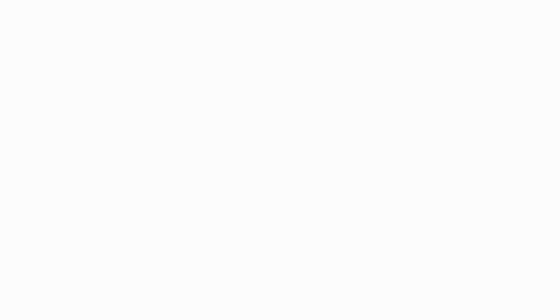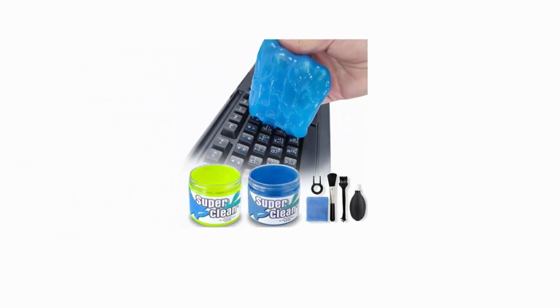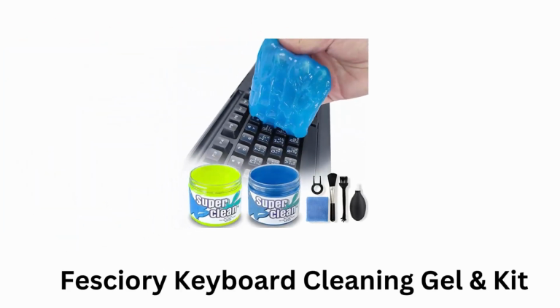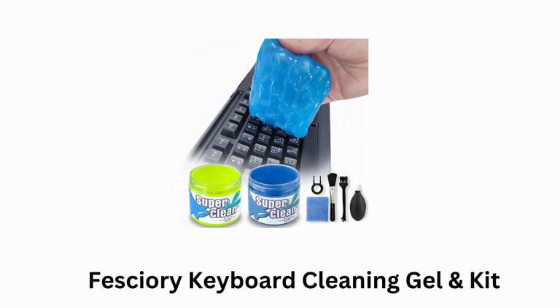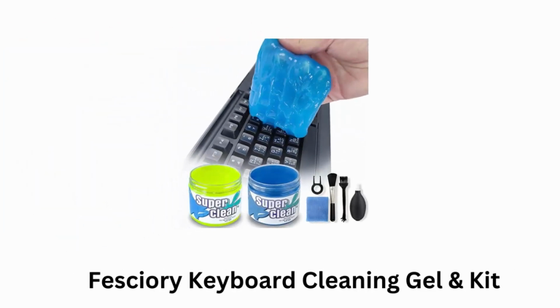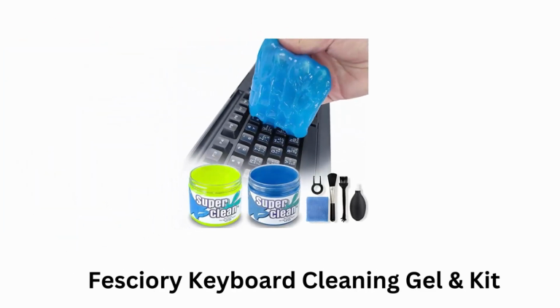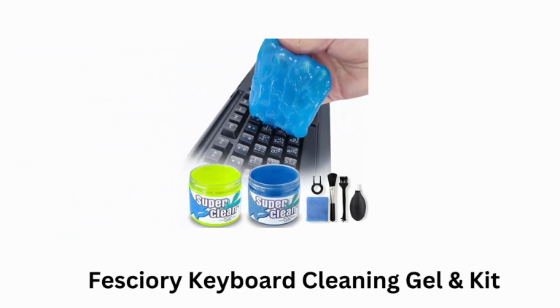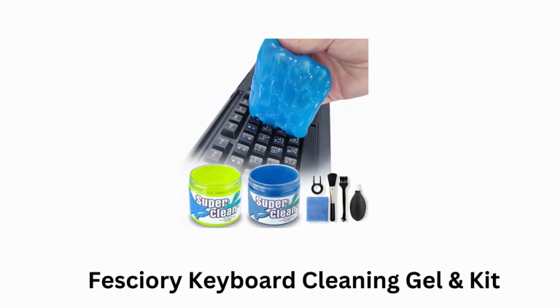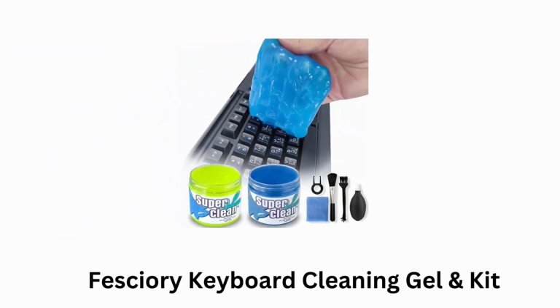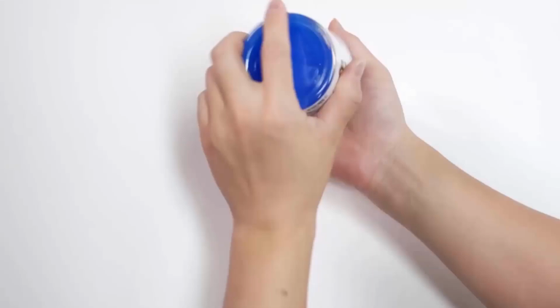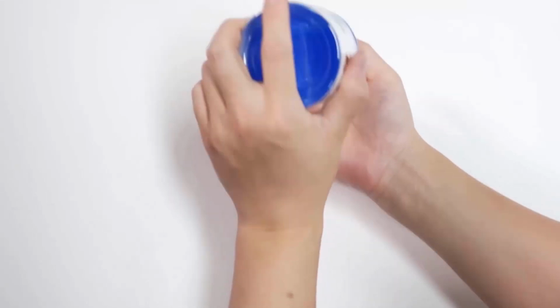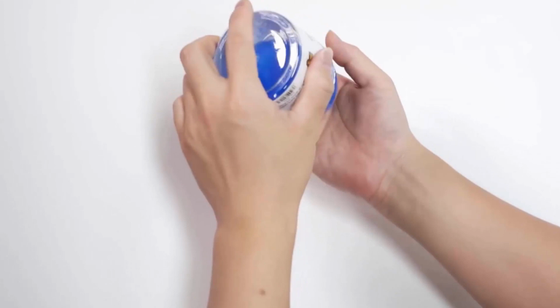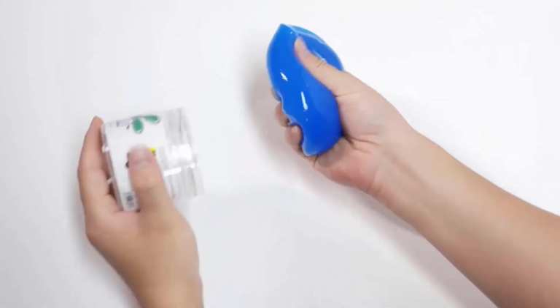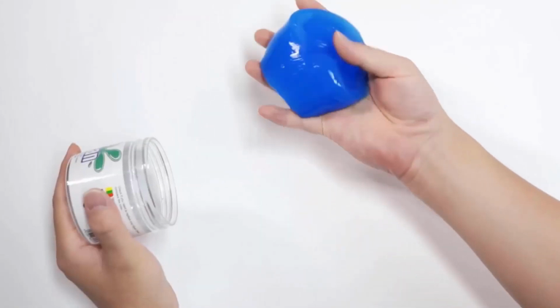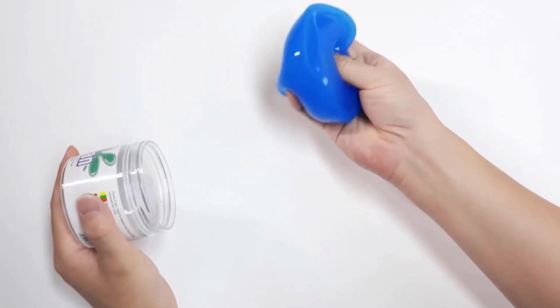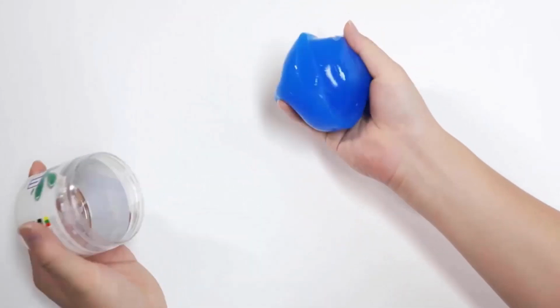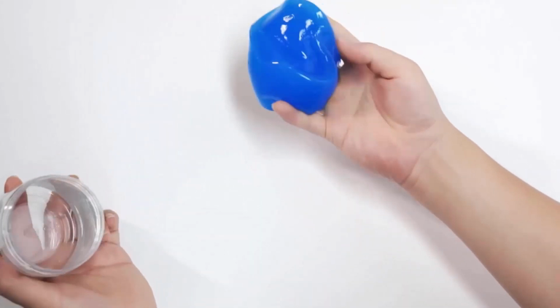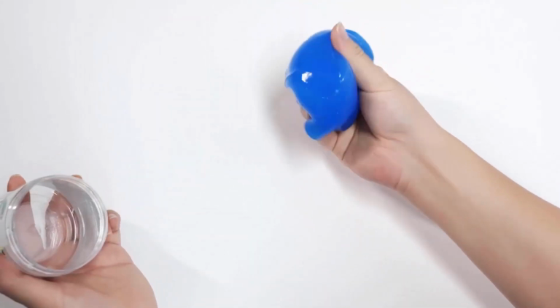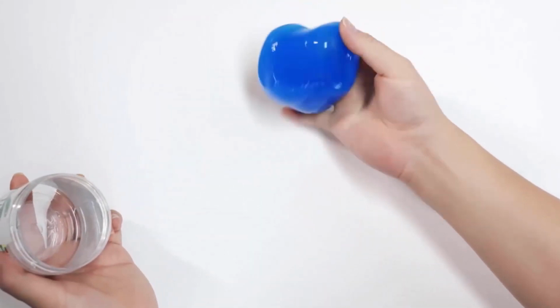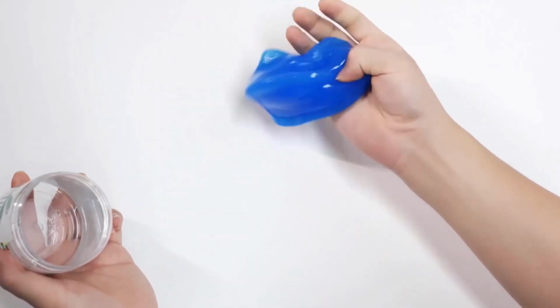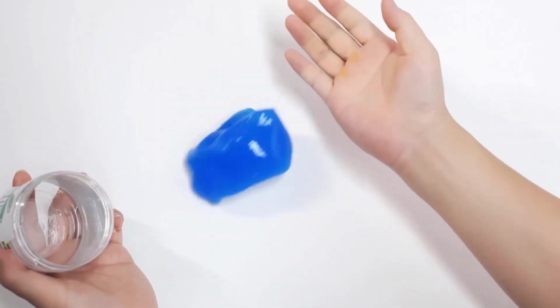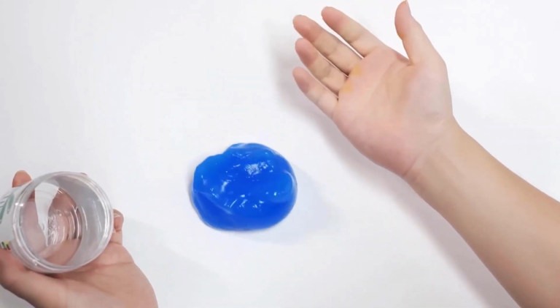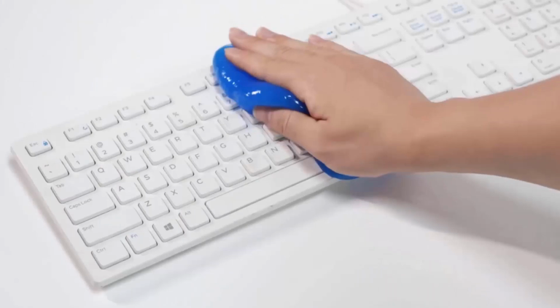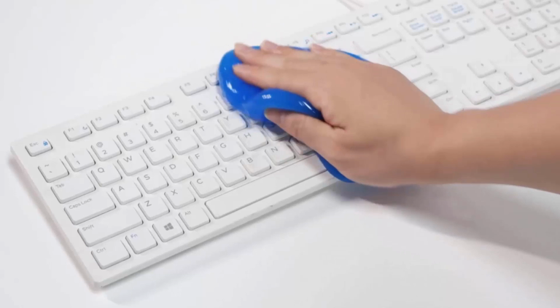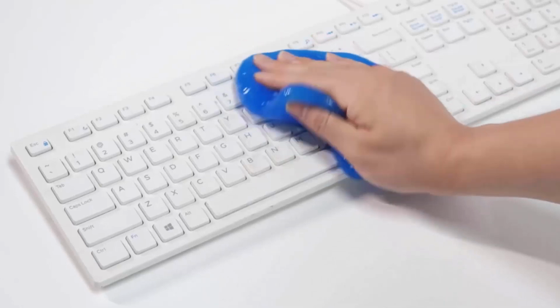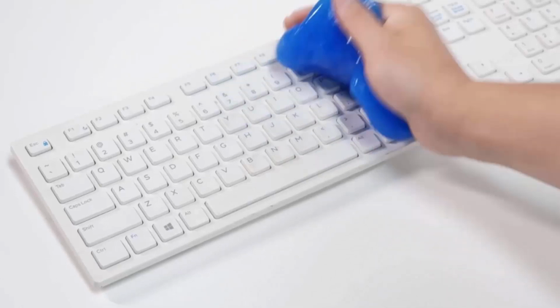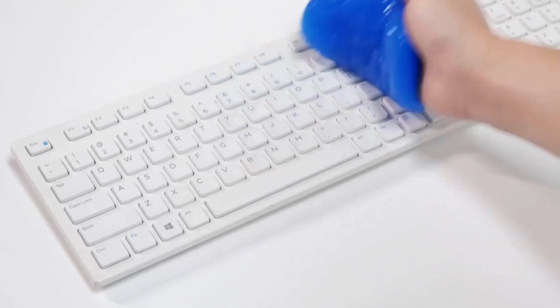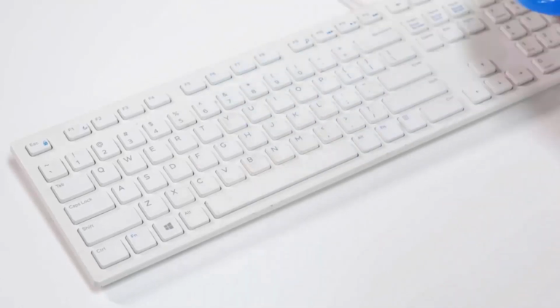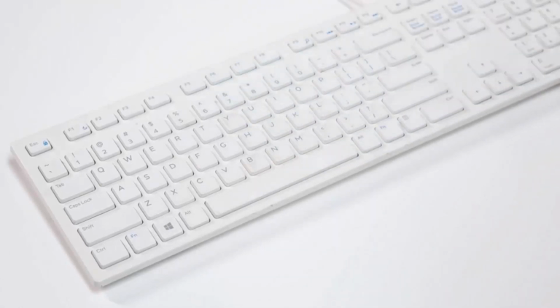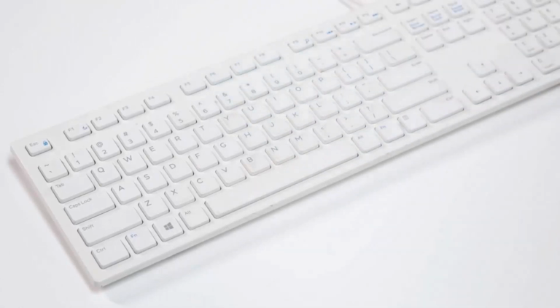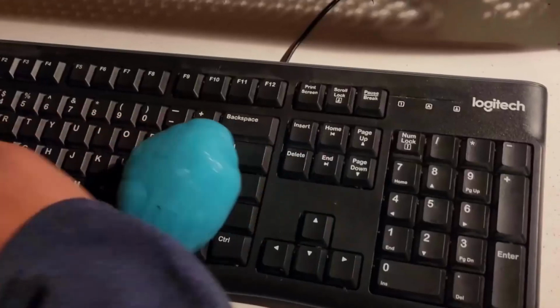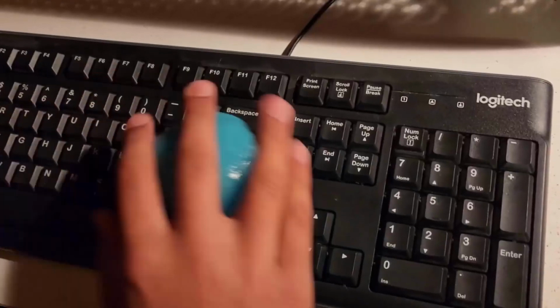Number 2: Feshery Keyboard Cleaning Gel and Kit. This dust cleansing gel is made of biodegradable material. It is not sticky to hands and completely non-irritating to the skin, and has a light smell.